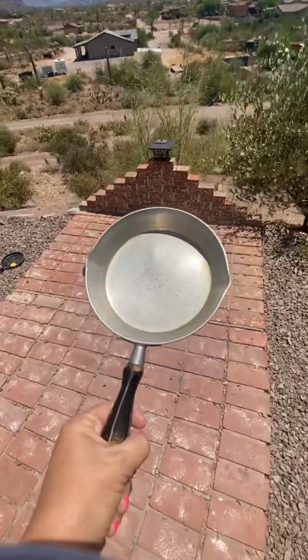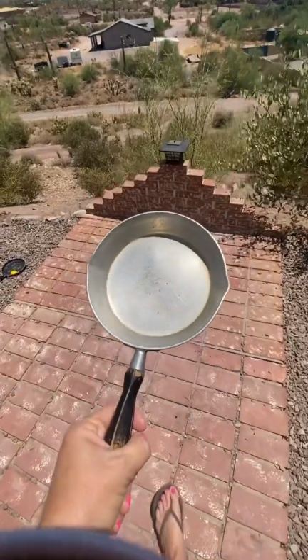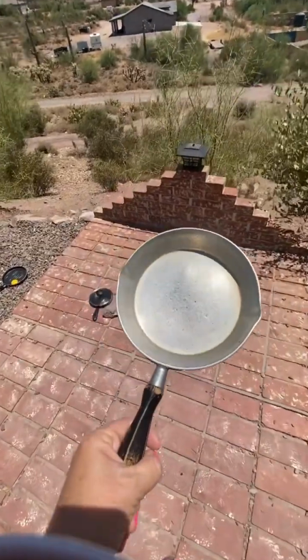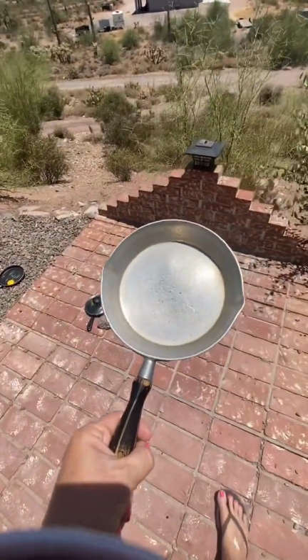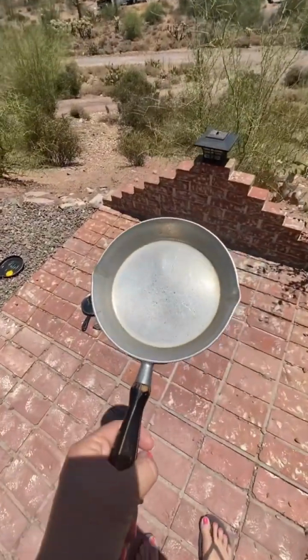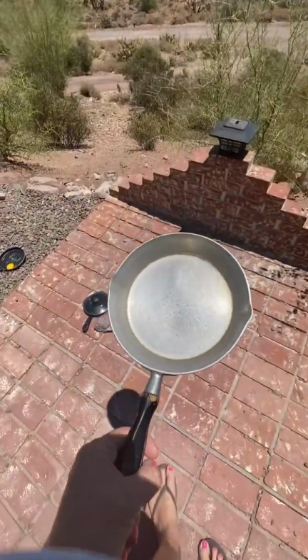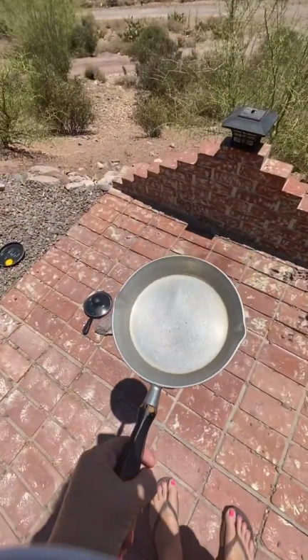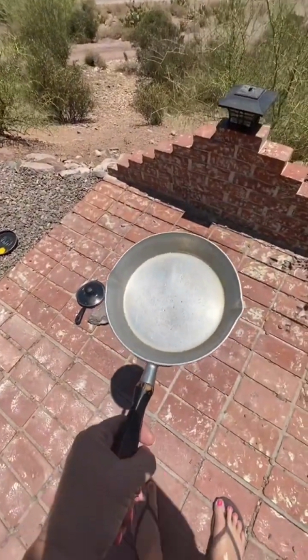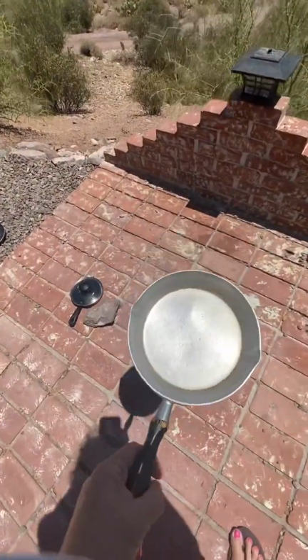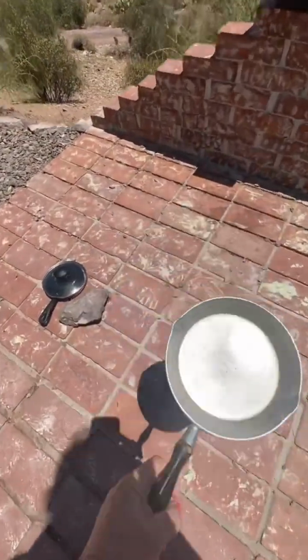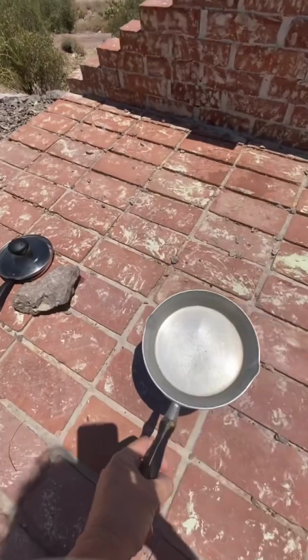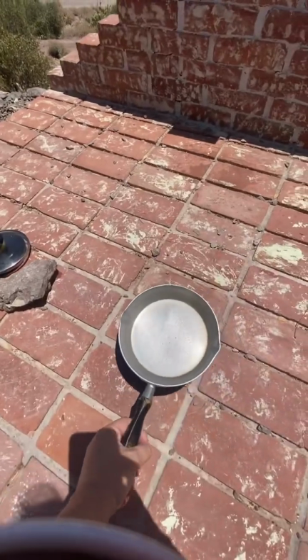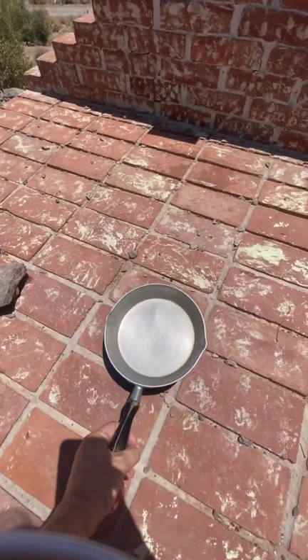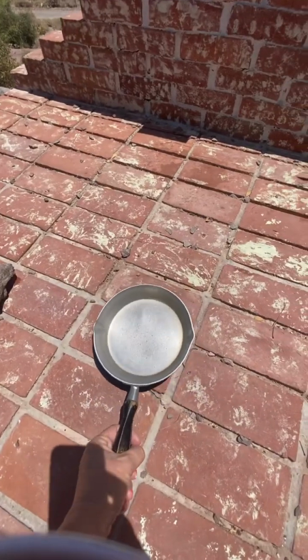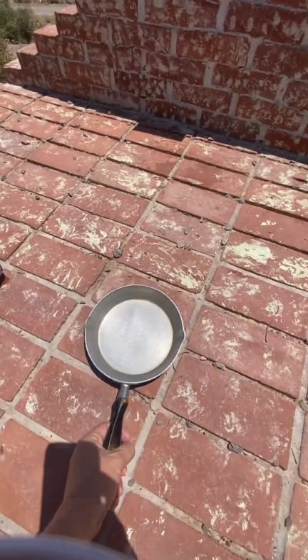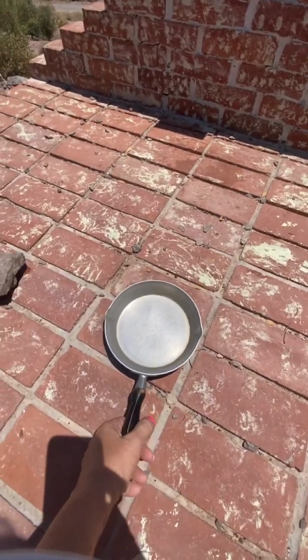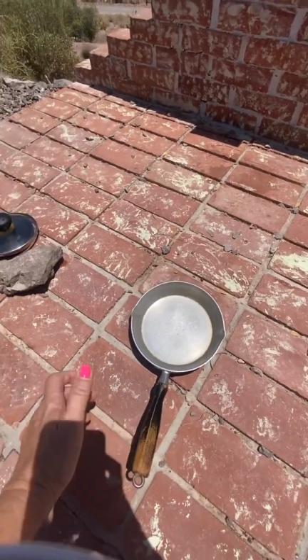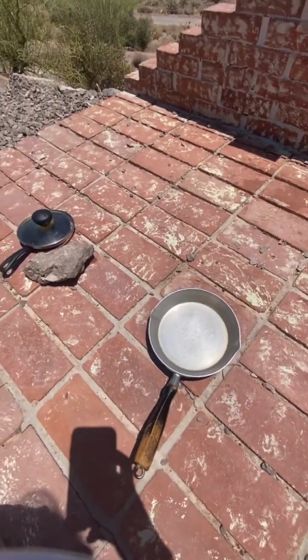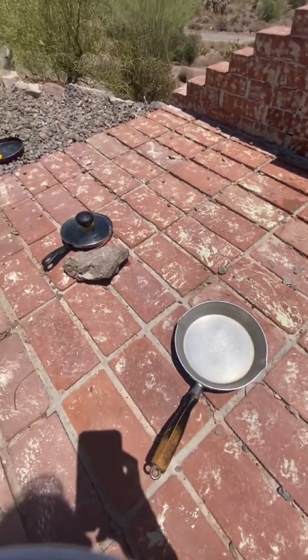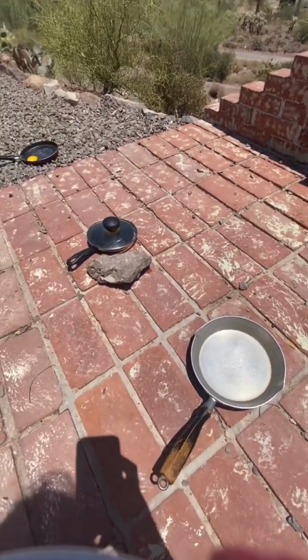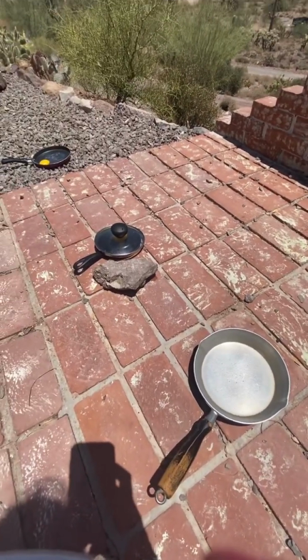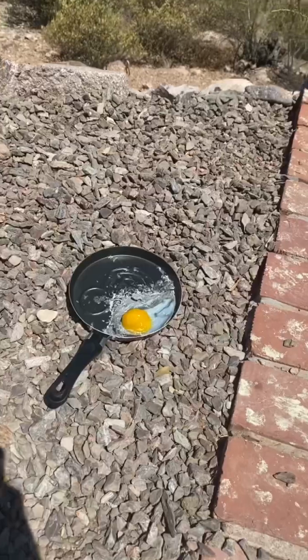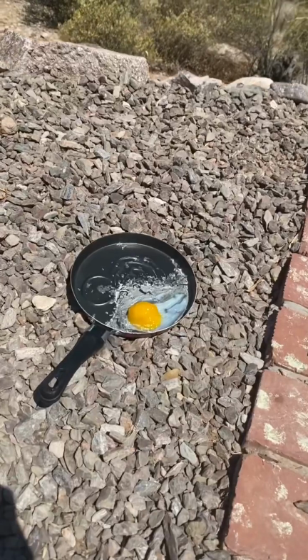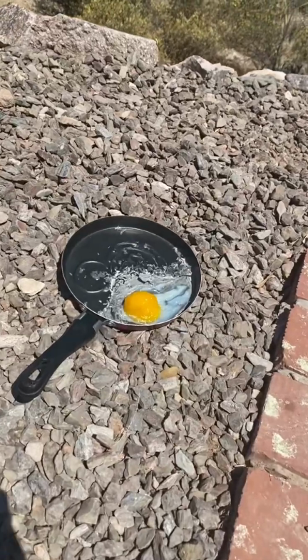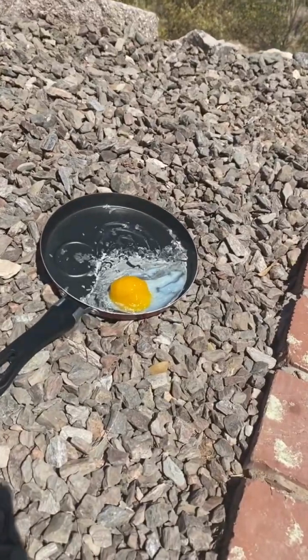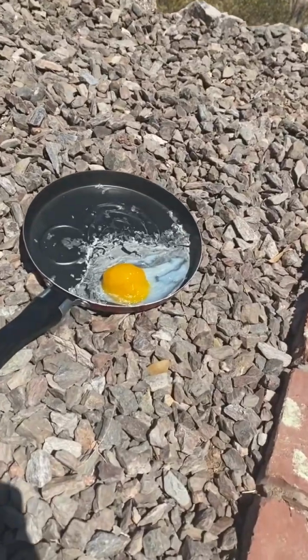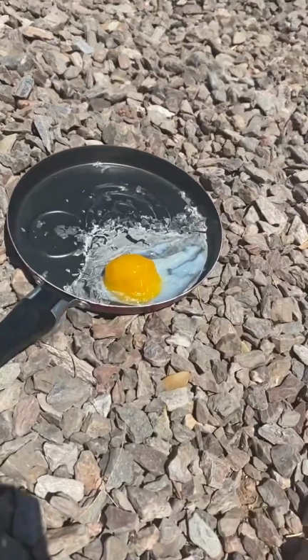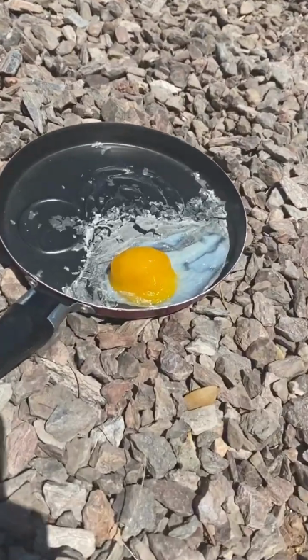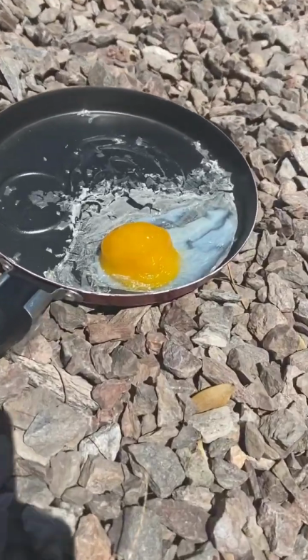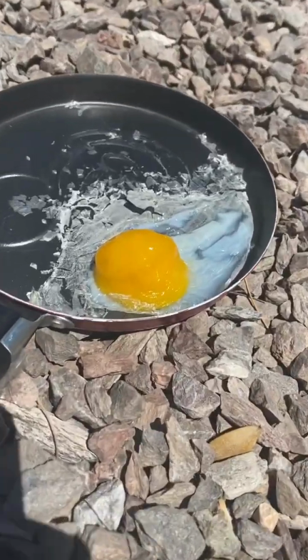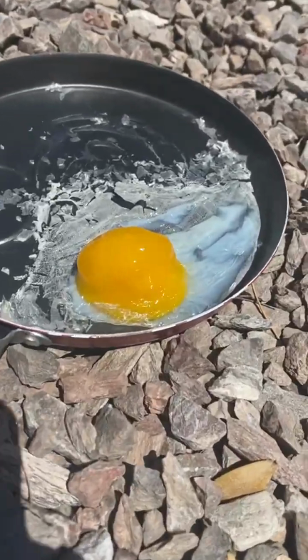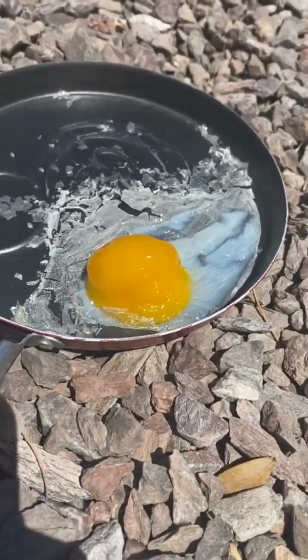So now out of just complete curiosity, if I didn't leave these other pans out long enough in the heat, I've got one more little frying pan that we're going to use. At noon, we put an egg in it — two hours later, this is what our egg looks like.